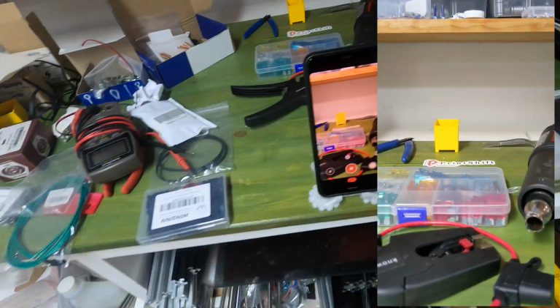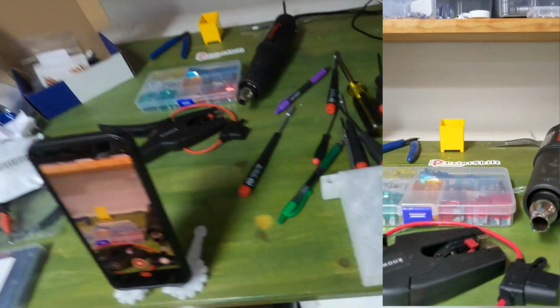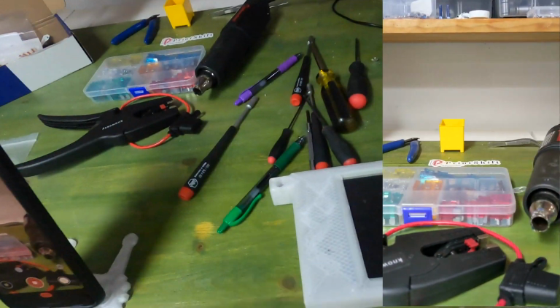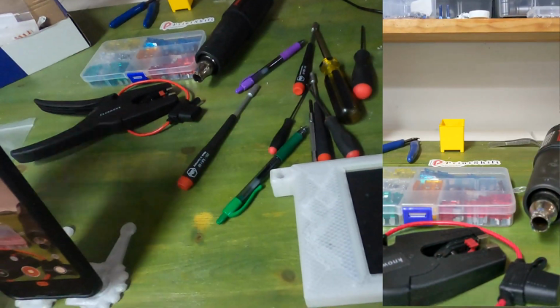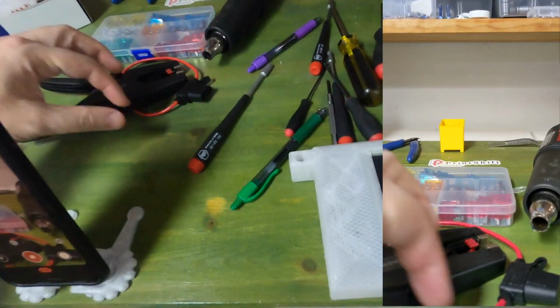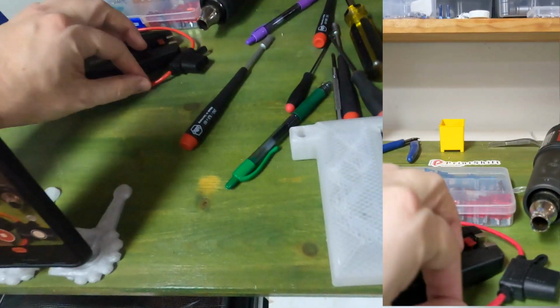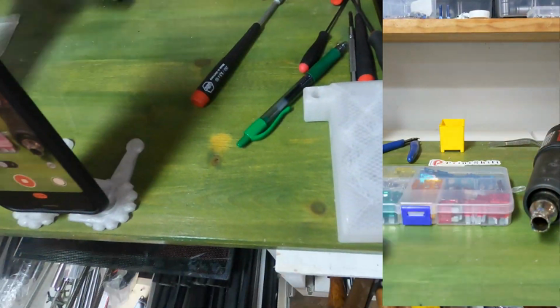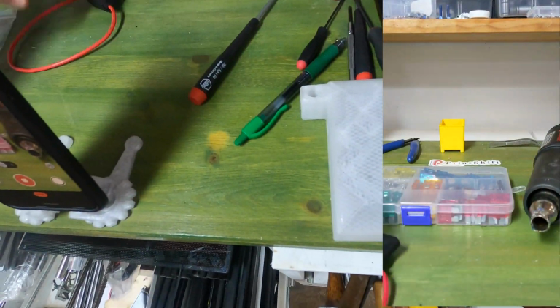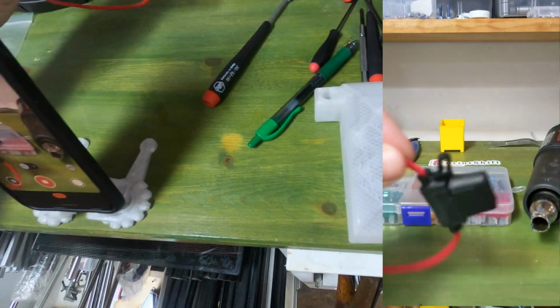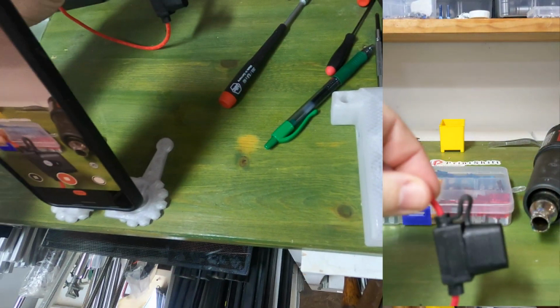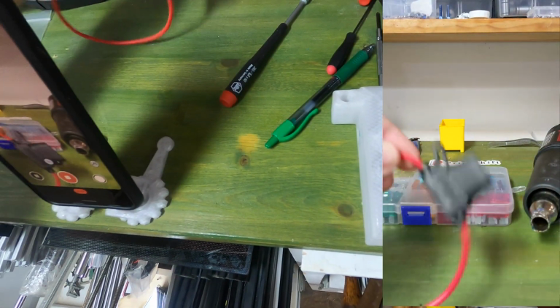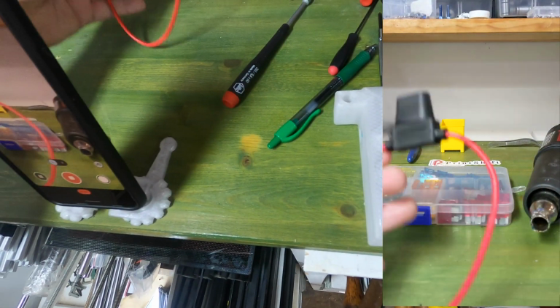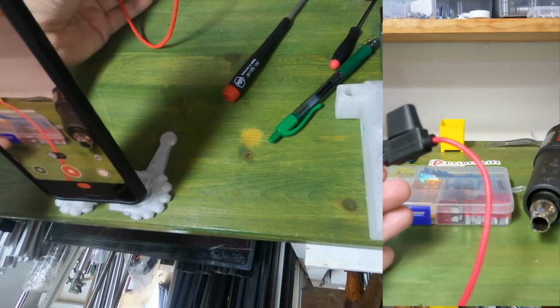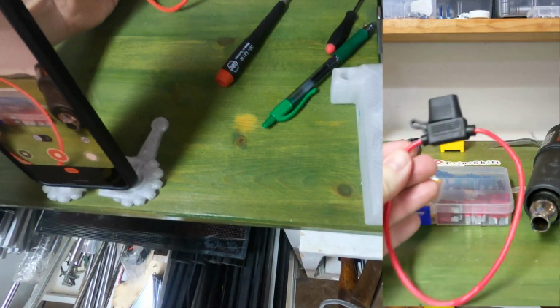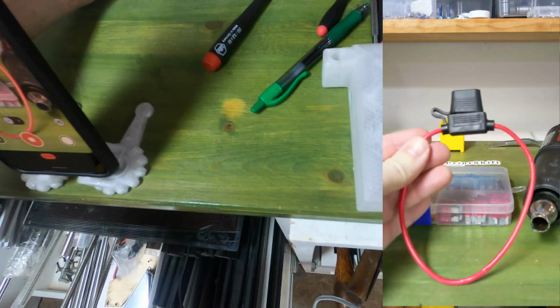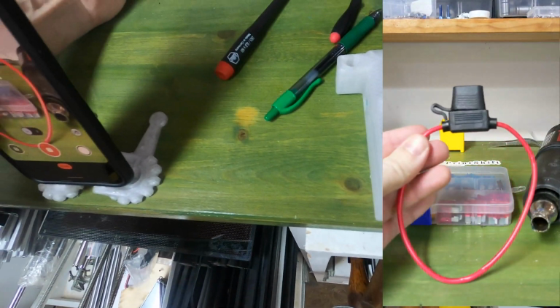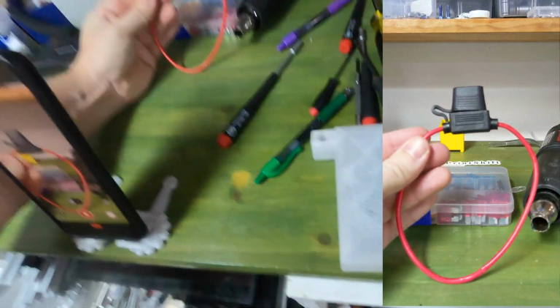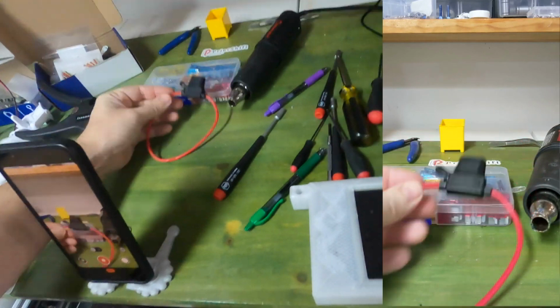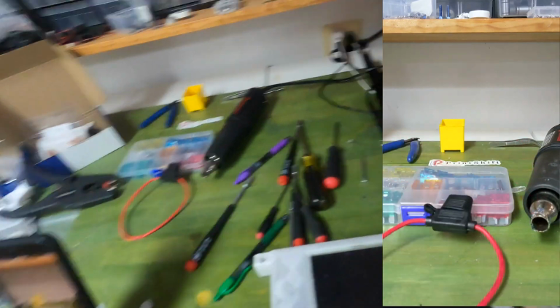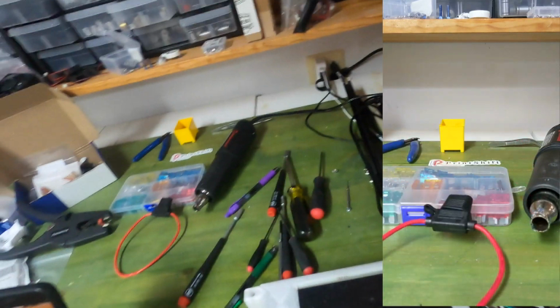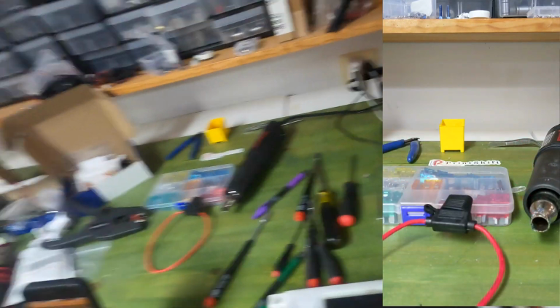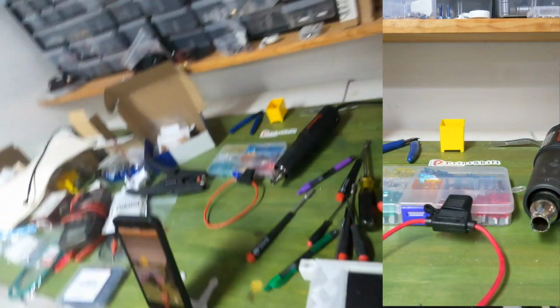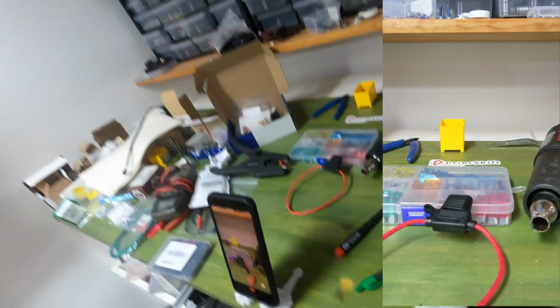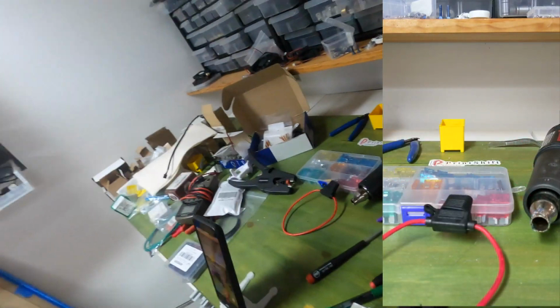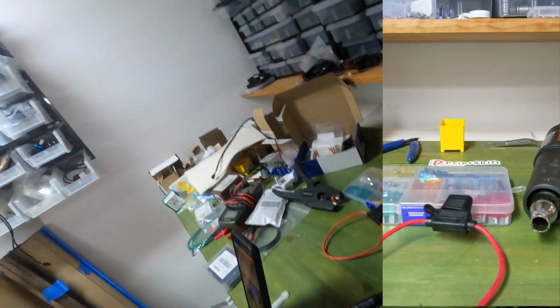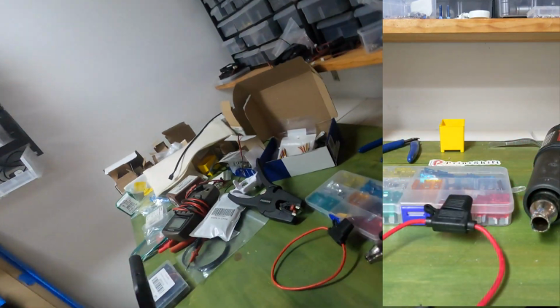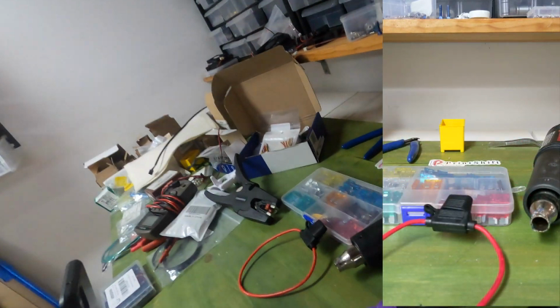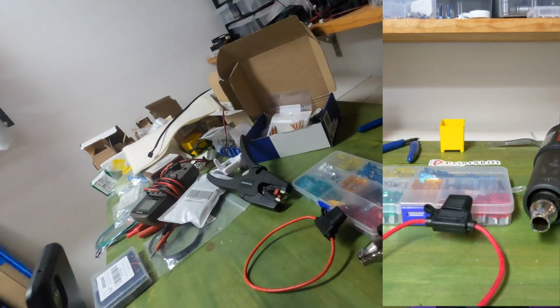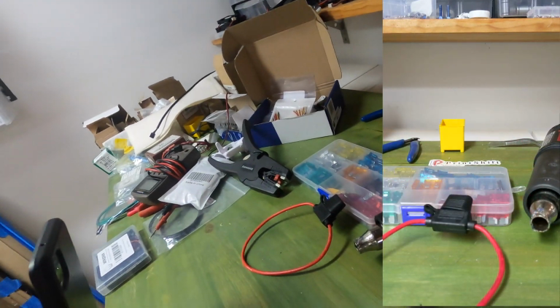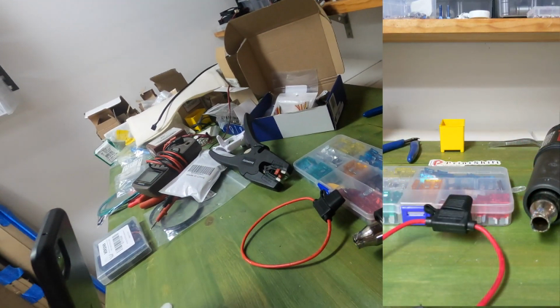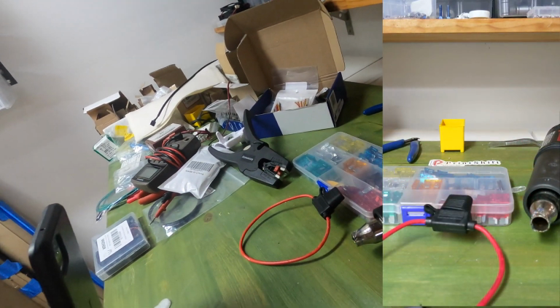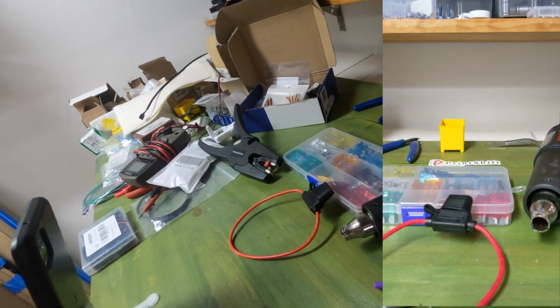My favorite way to add a fuse is these little automotive fuse holders. I'm going to set the camera up for a wide-angle shop view but we're mostly going to be looking at the details.